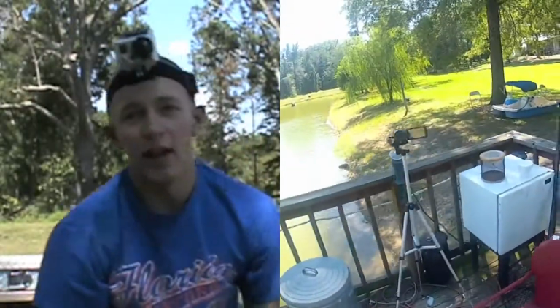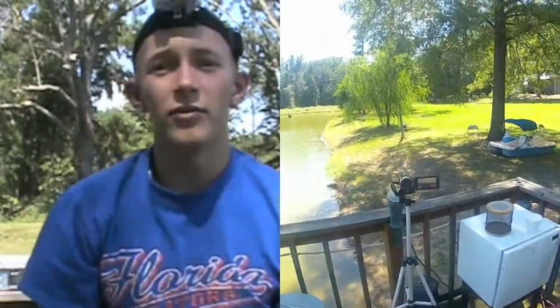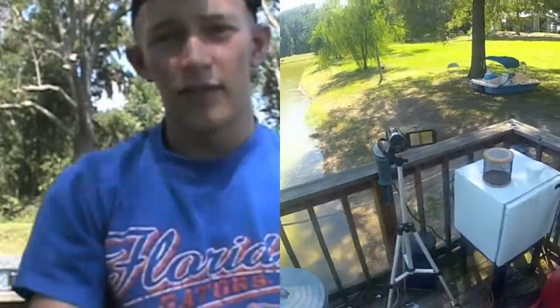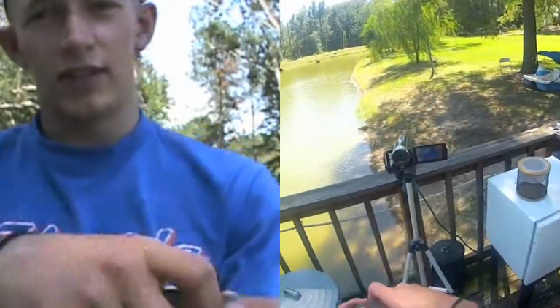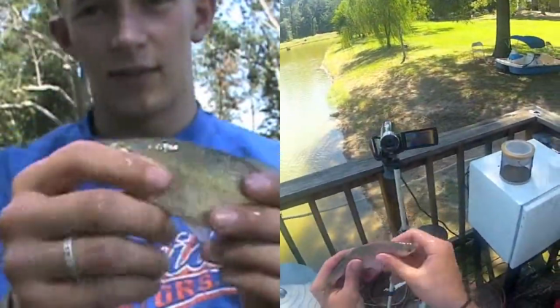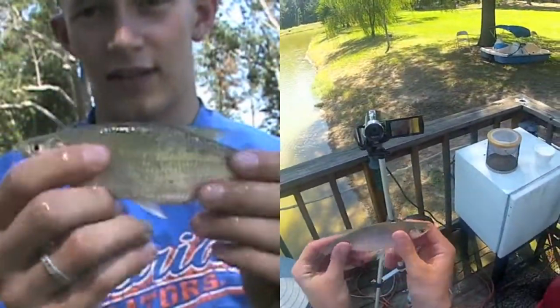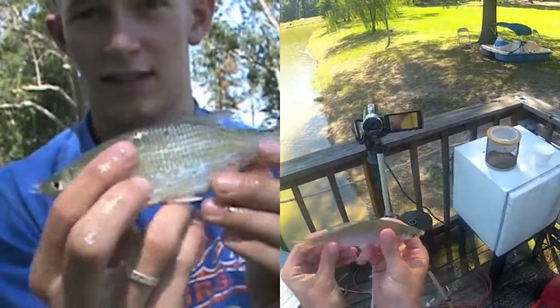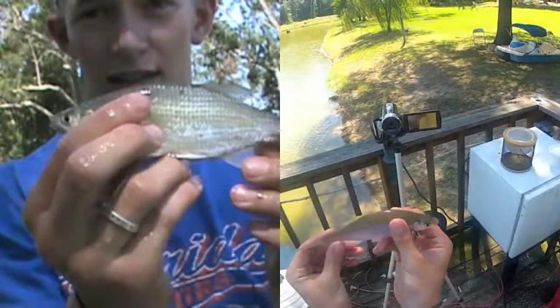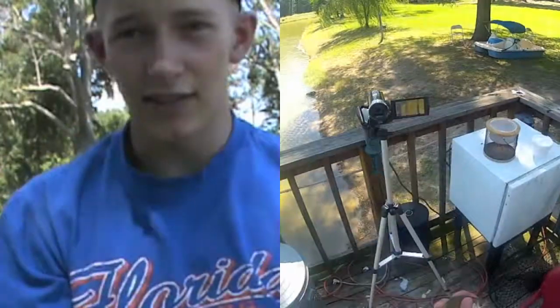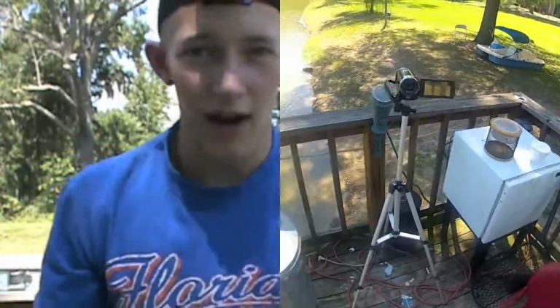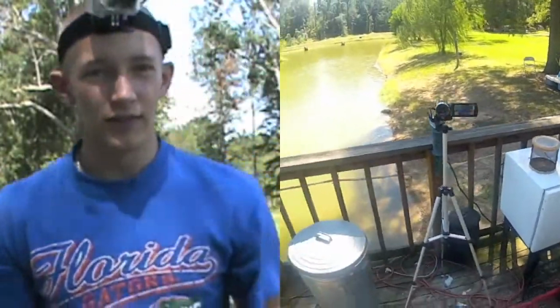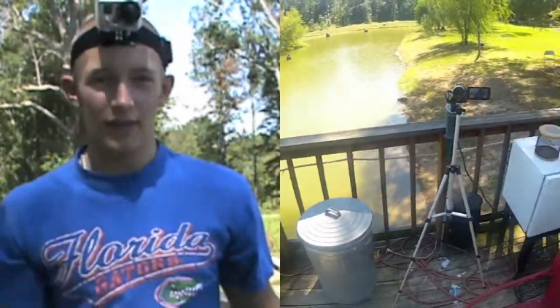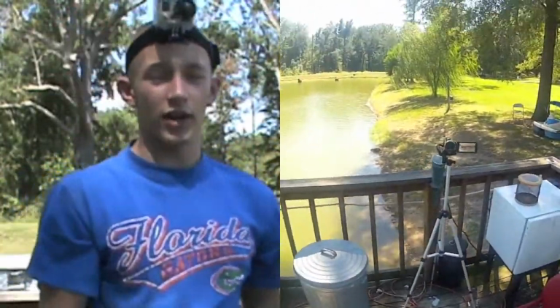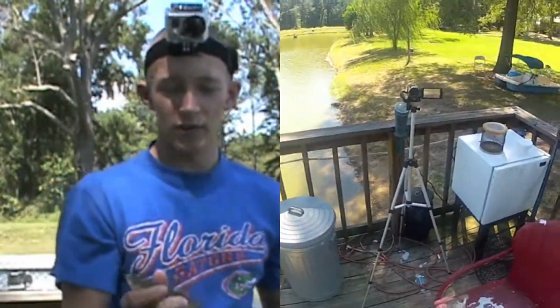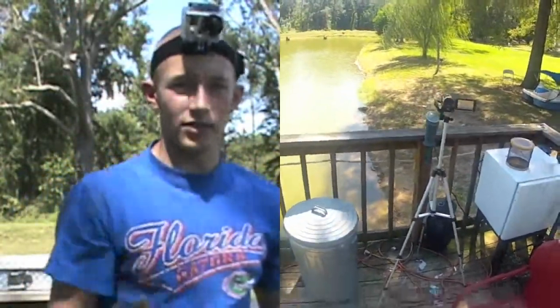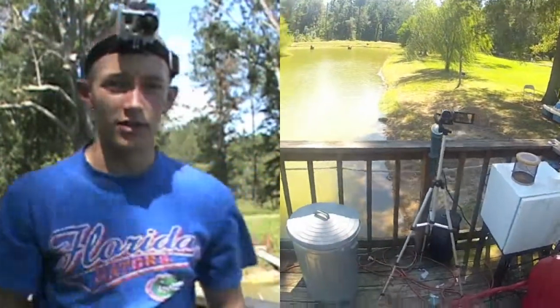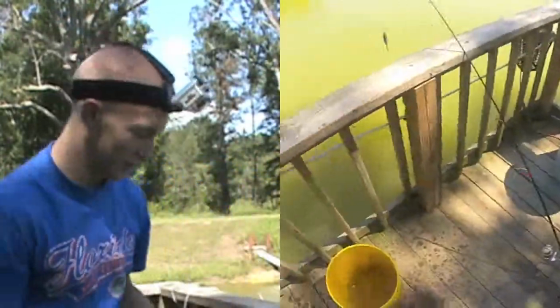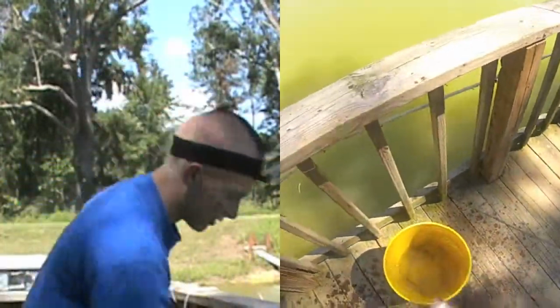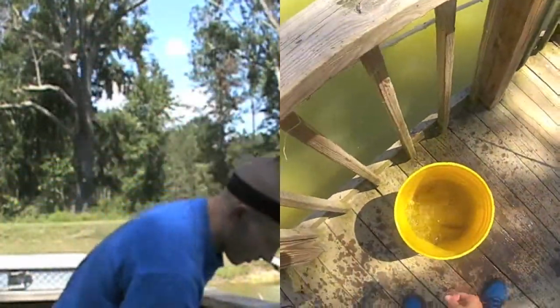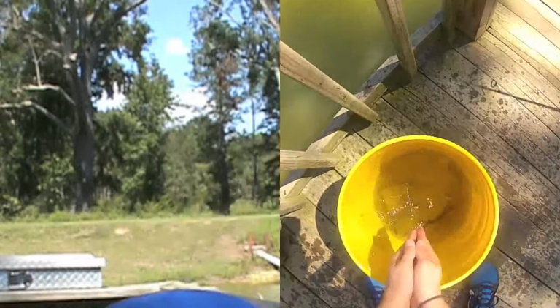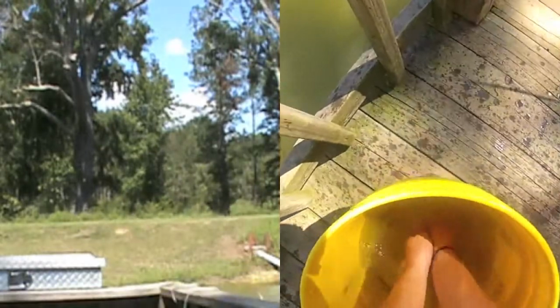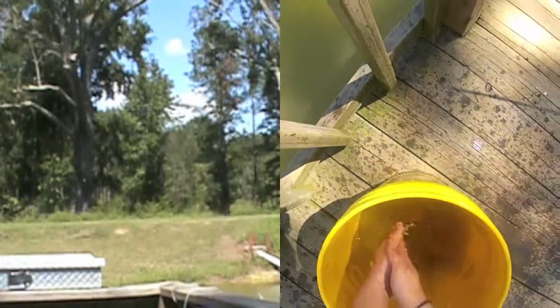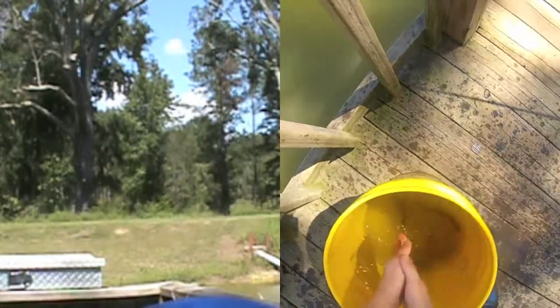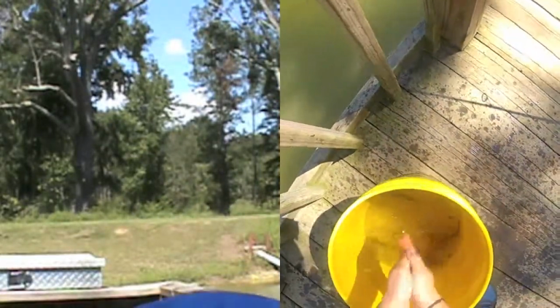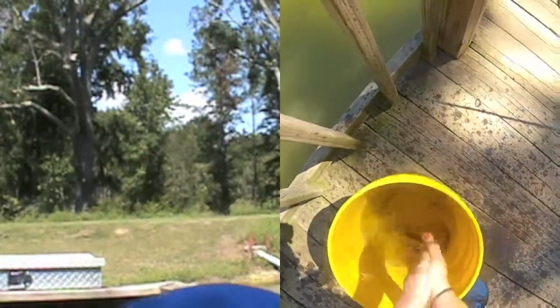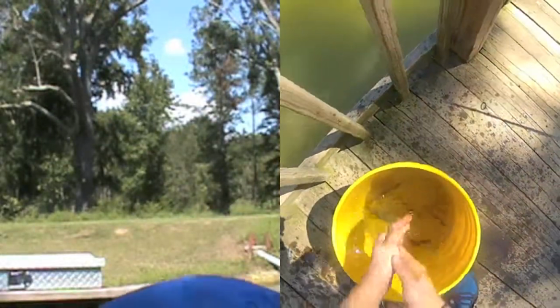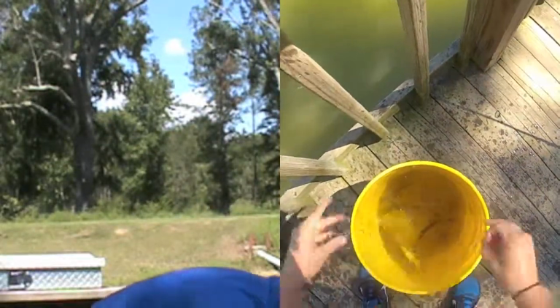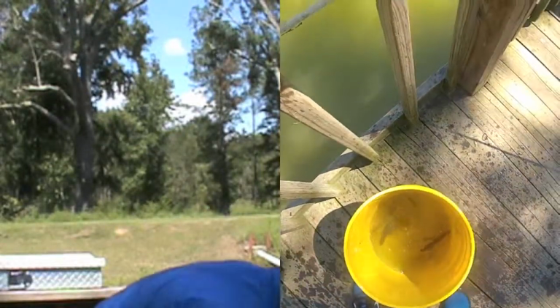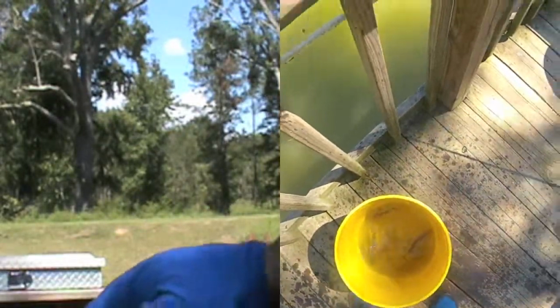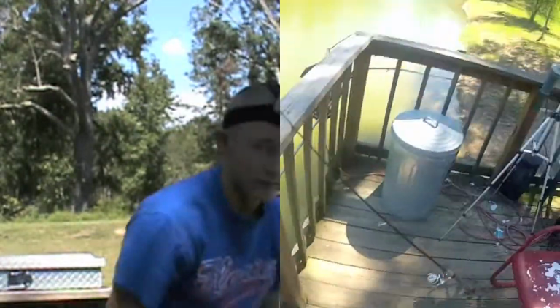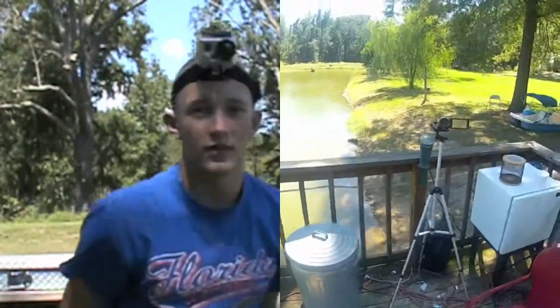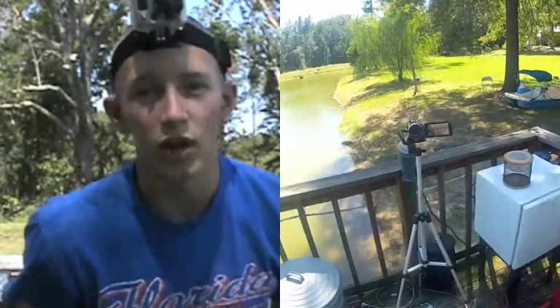Now my favorite bait would have to be shiners — it looks something like this. Bass love them, I love them, and that's what we're trying to go for today. That's what we're going to use, so just keep watching.